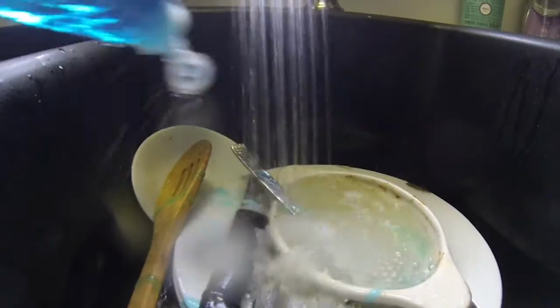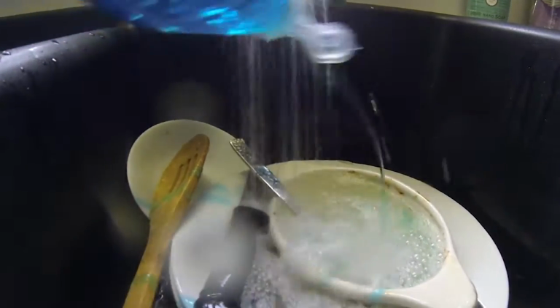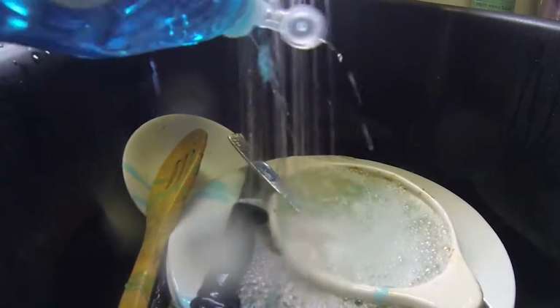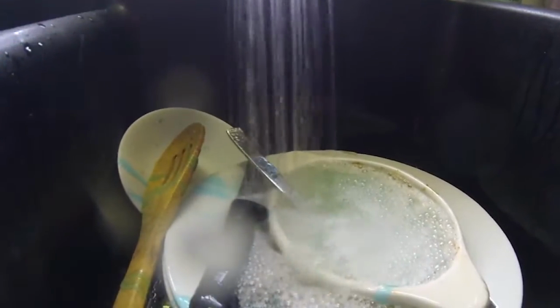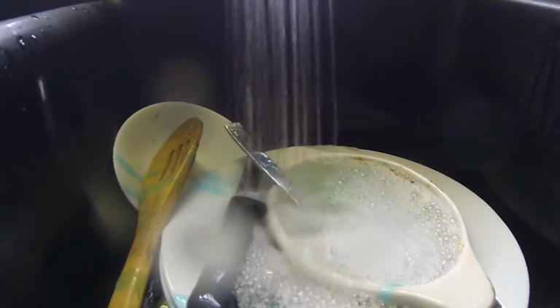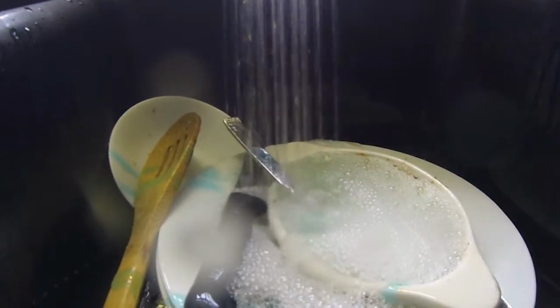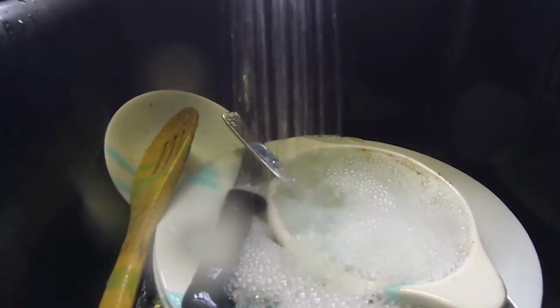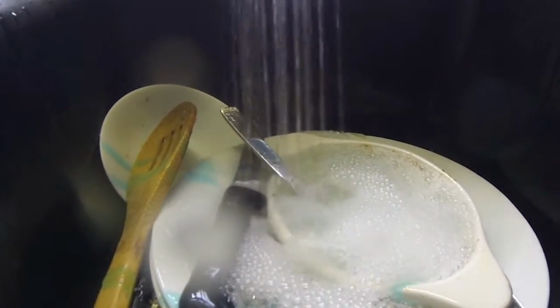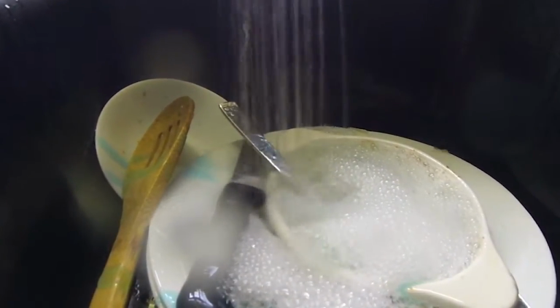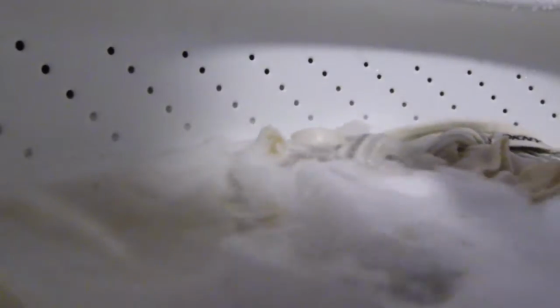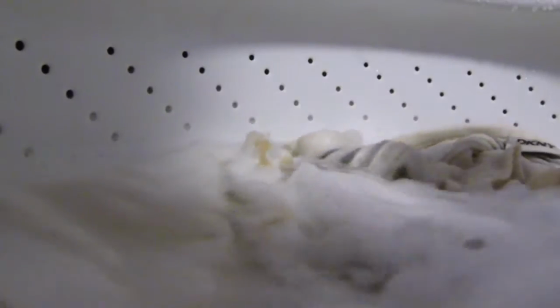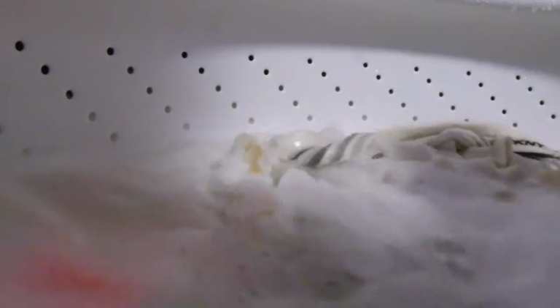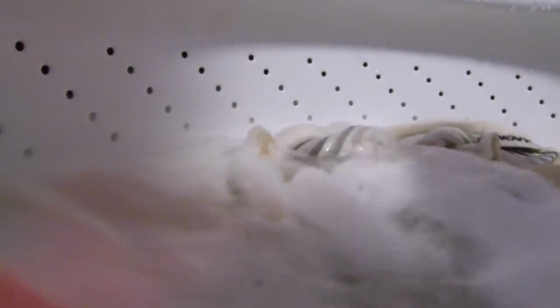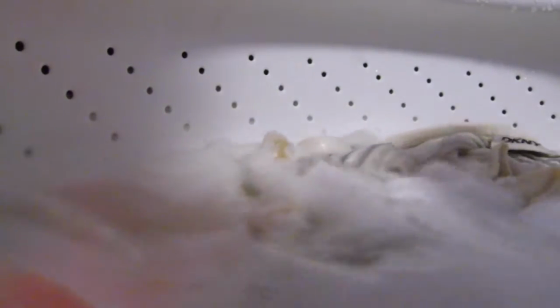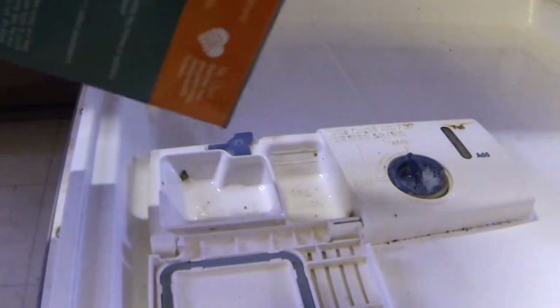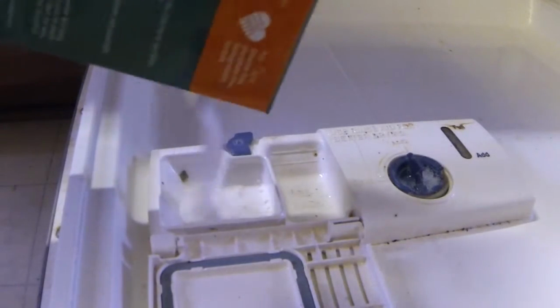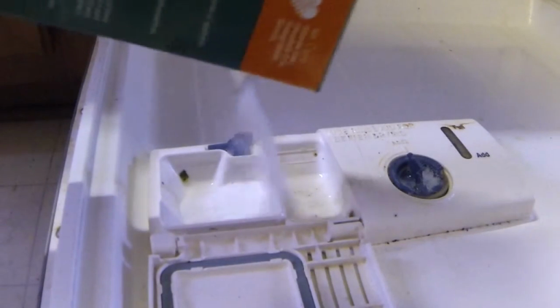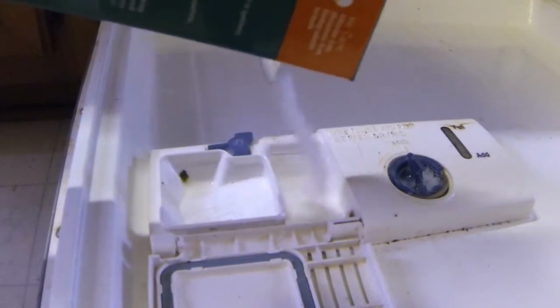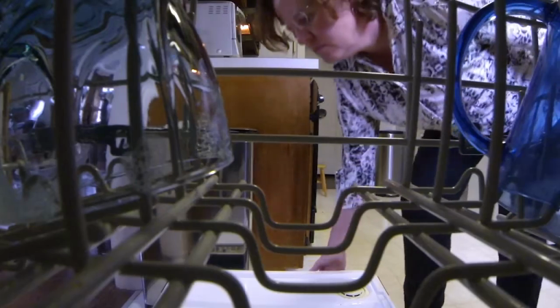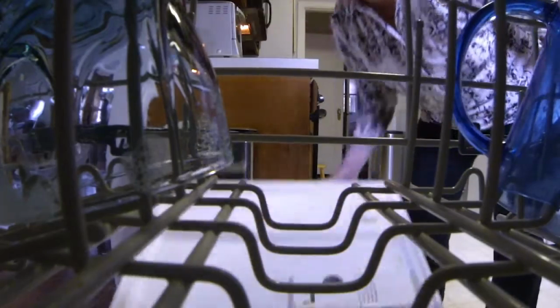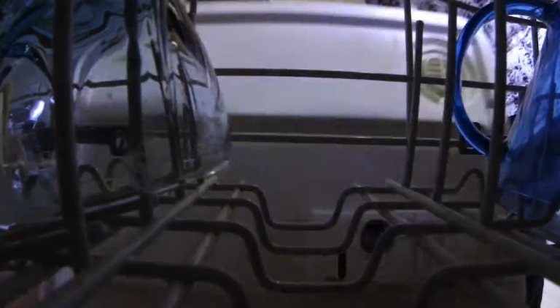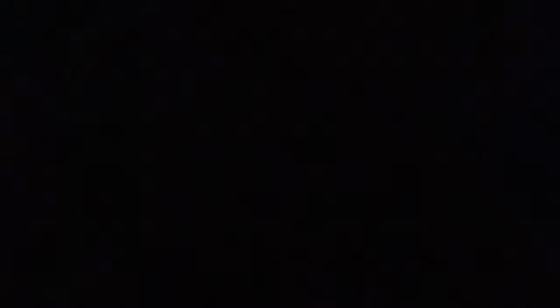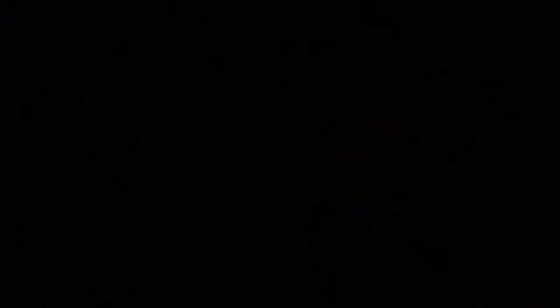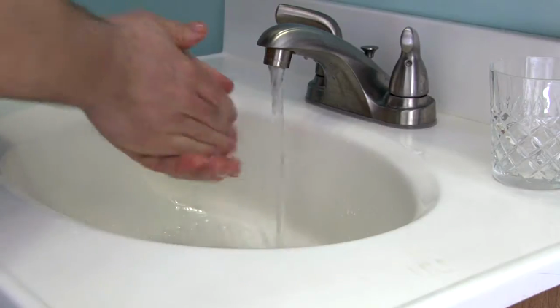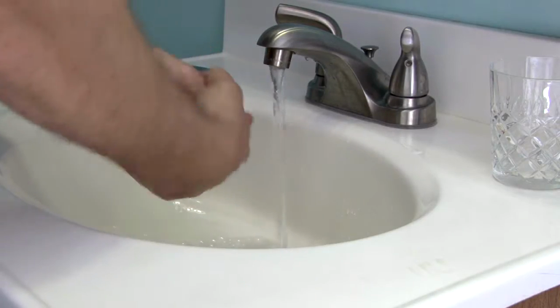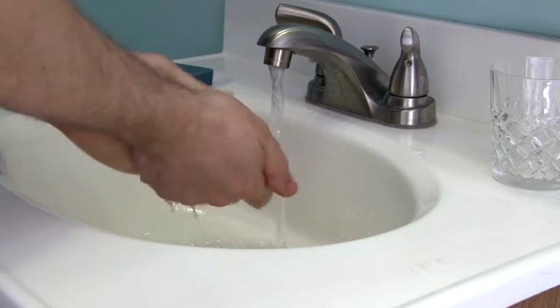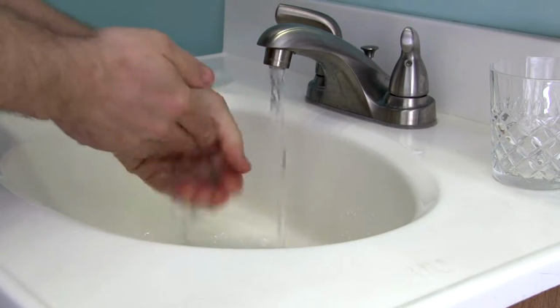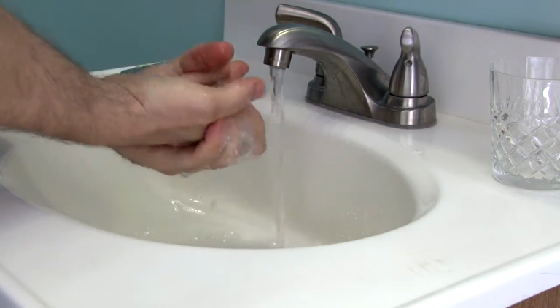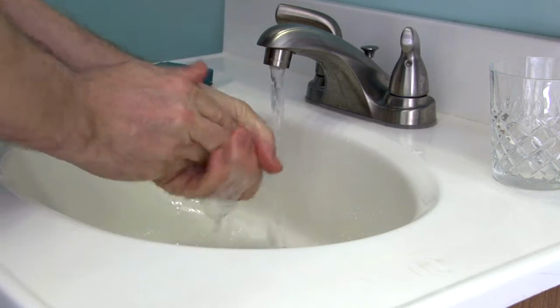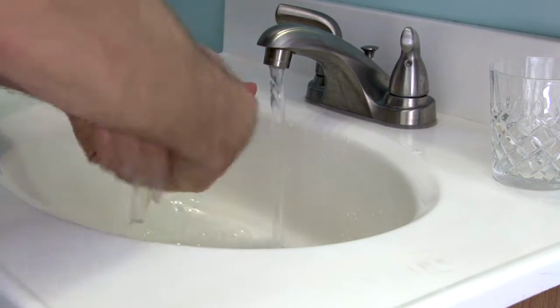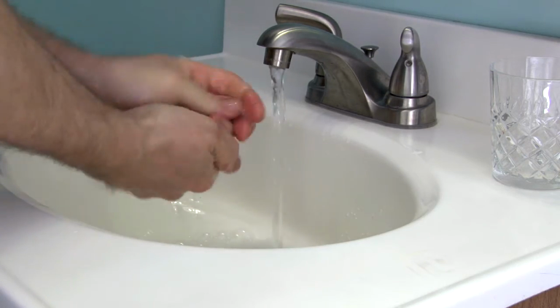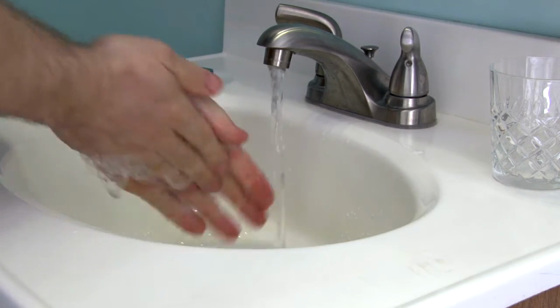We put them to work every day, every sink full of dishes, every load of laundry. But what is it that makes soap such a good cleaner? Try this word on for size: surfactants.